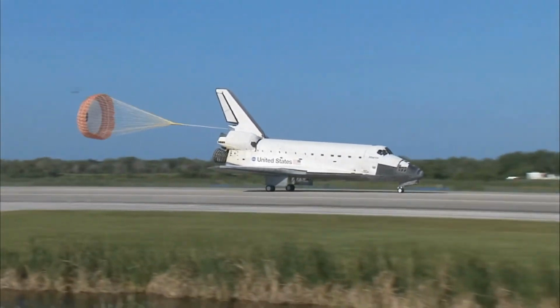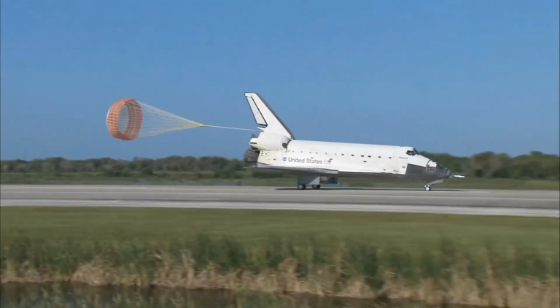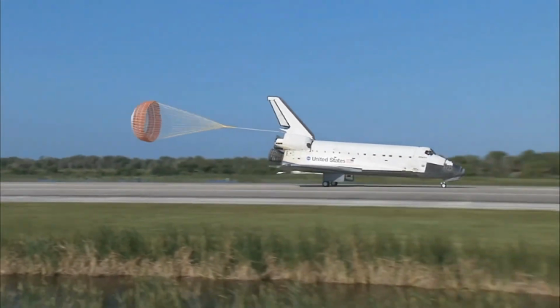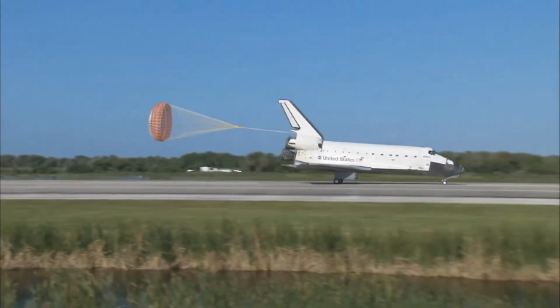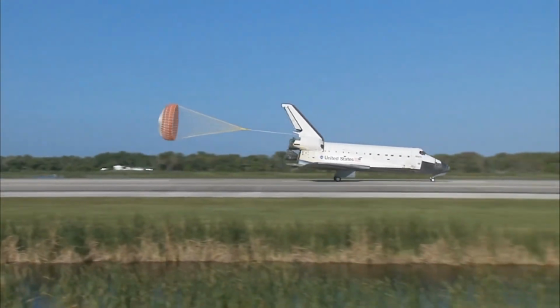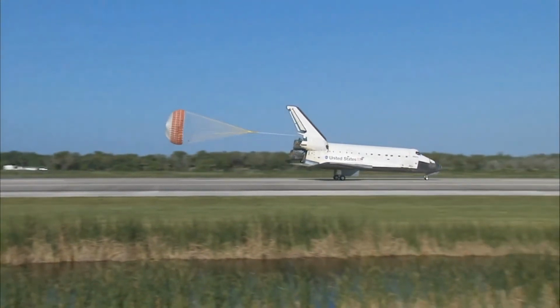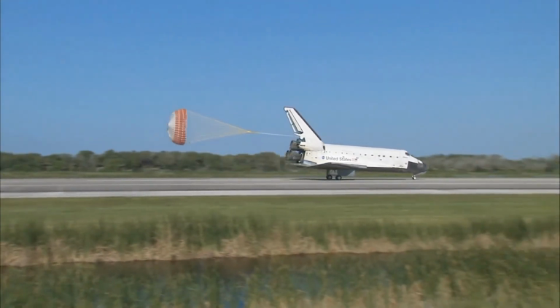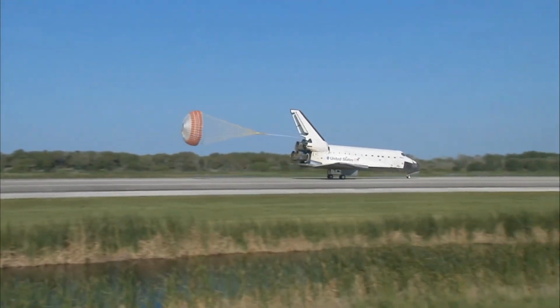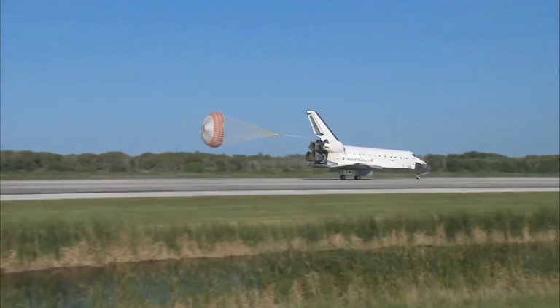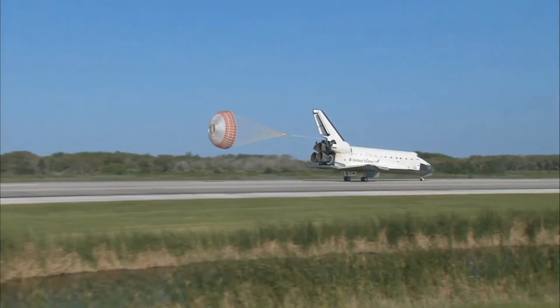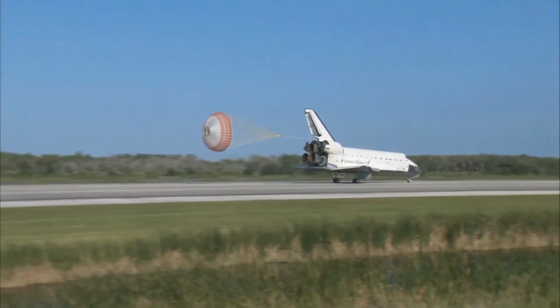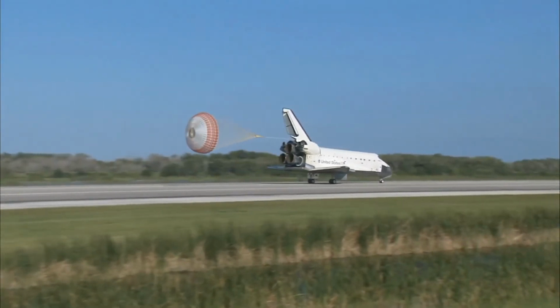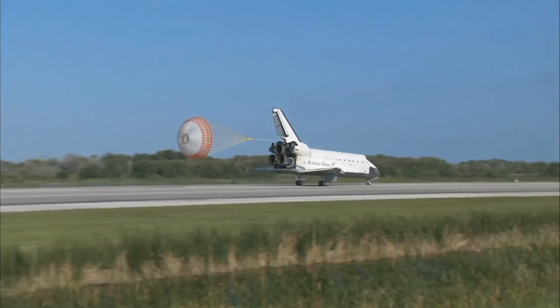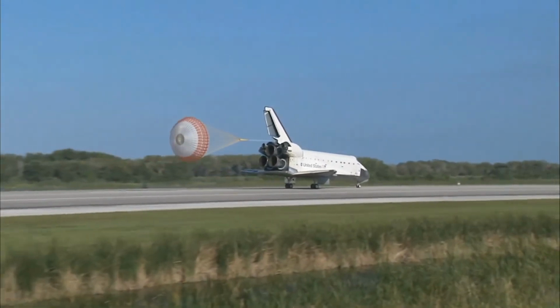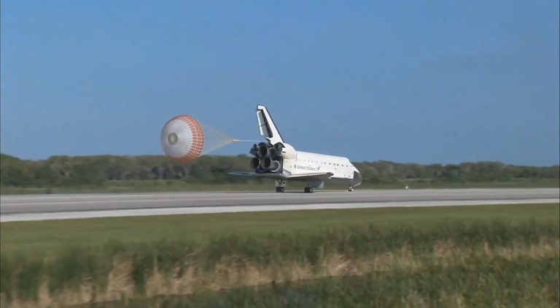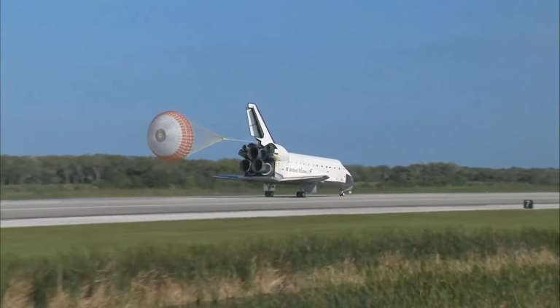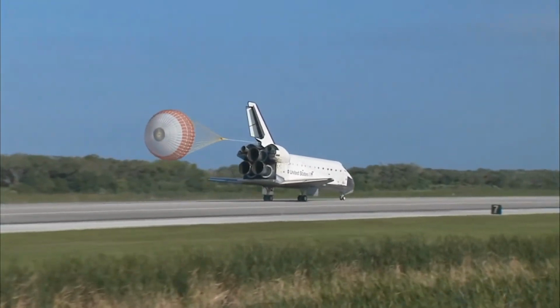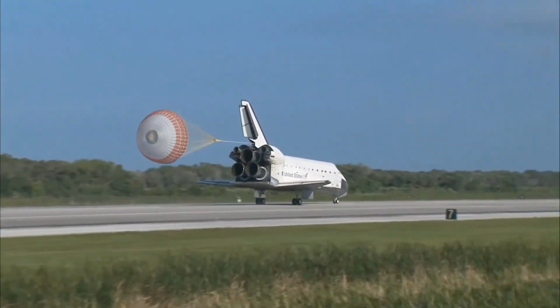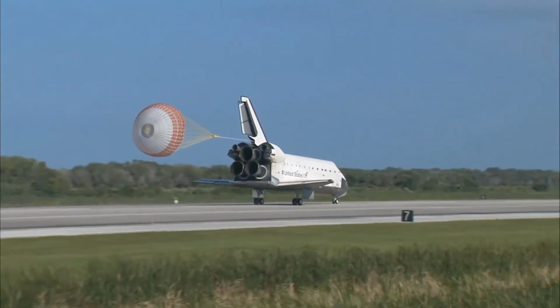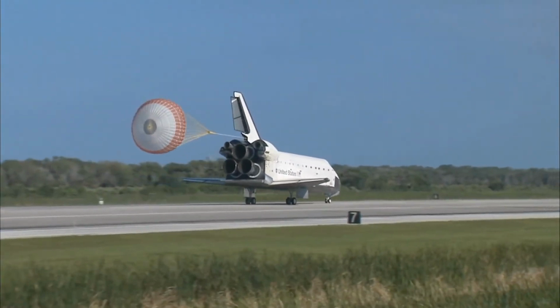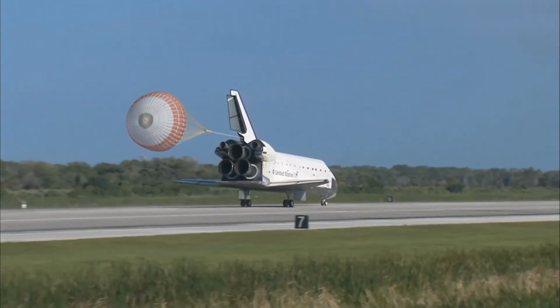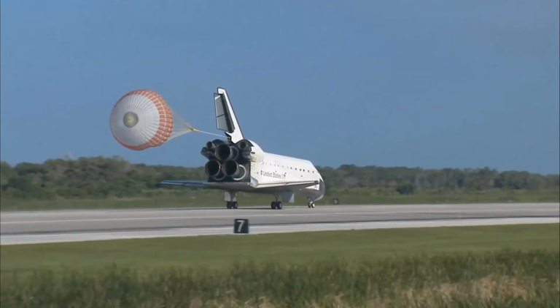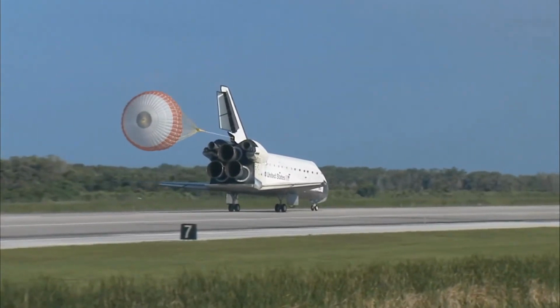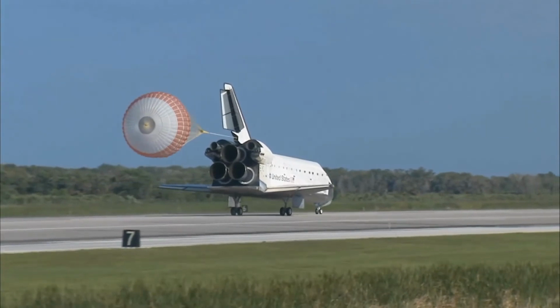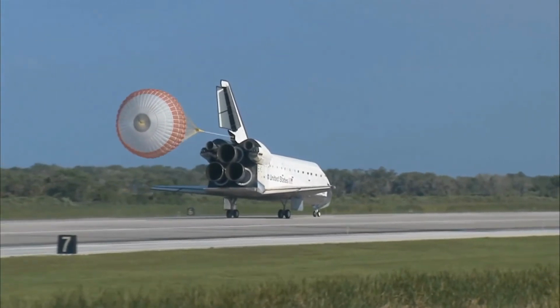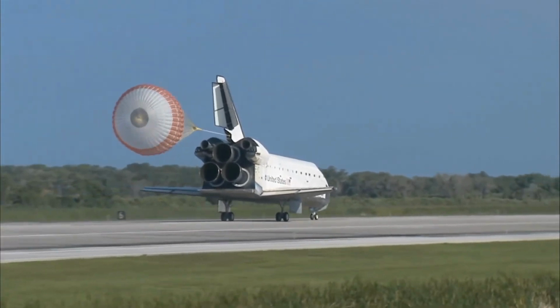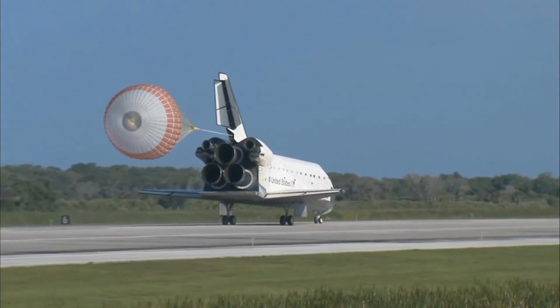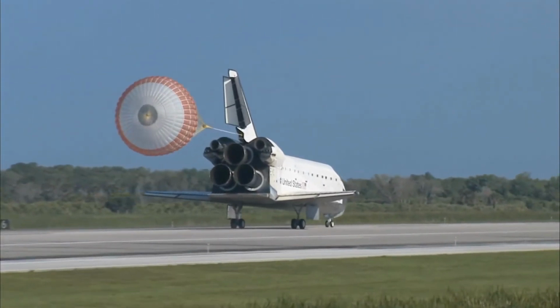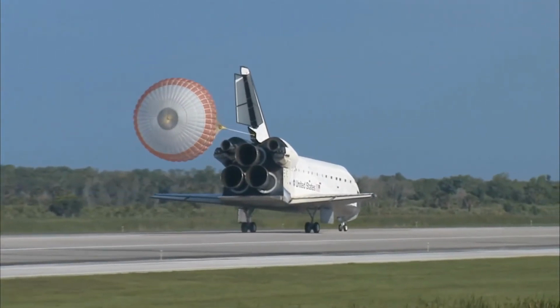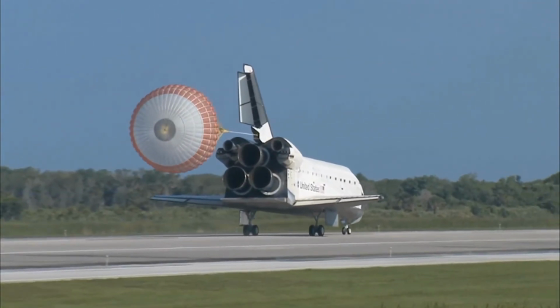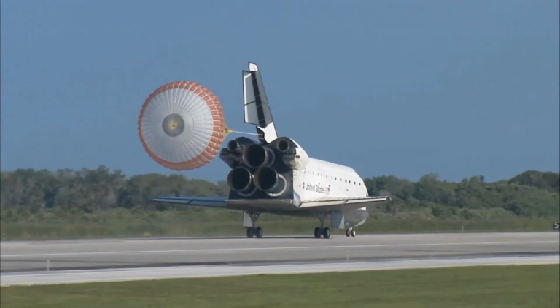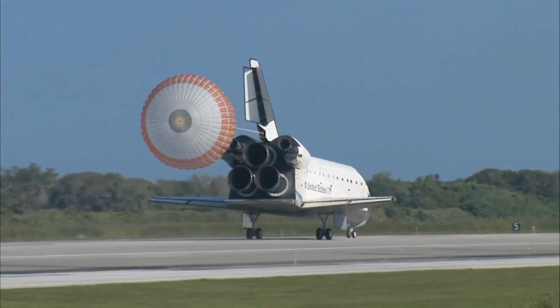Space Shuttle Atlantis now comes home to the Kennedy Space Center for the final time. Thirty-five years, thirty-two flights, and more than 120 million miles traveled. The legacy of Atlantis now in the history books.